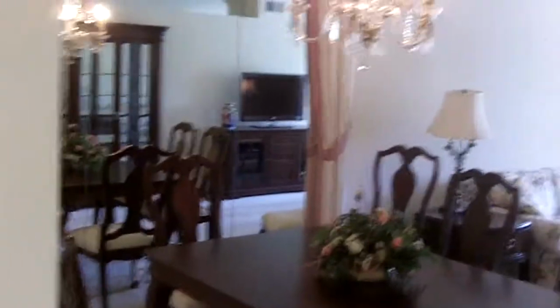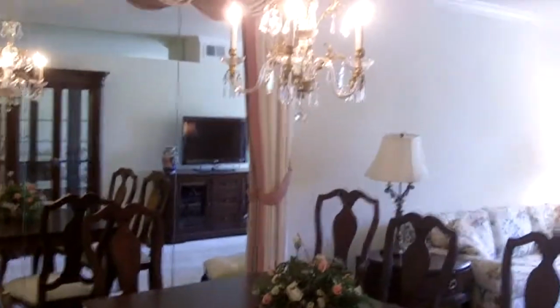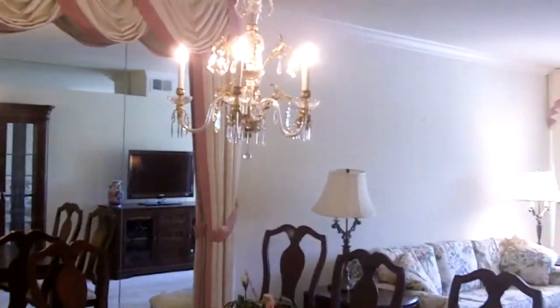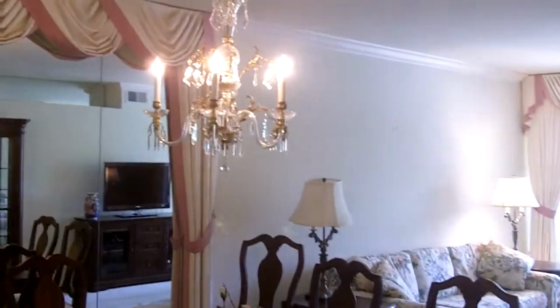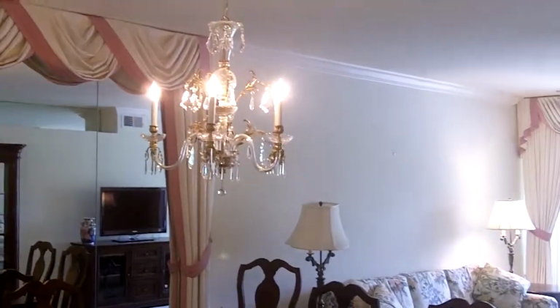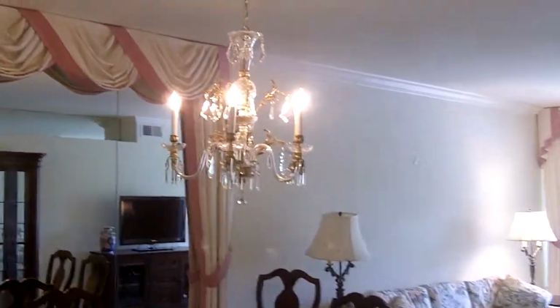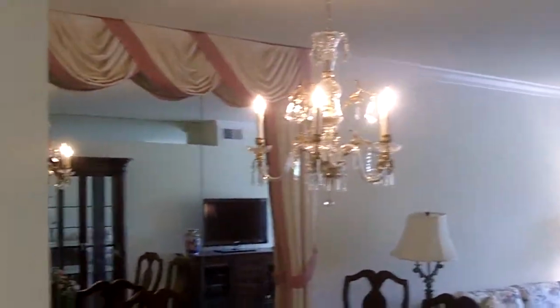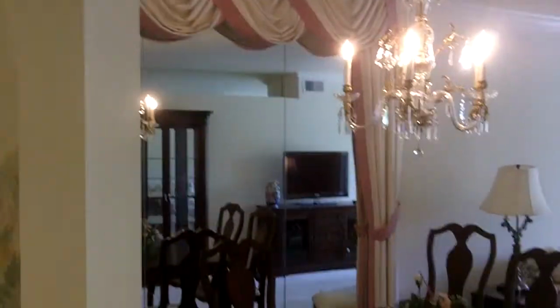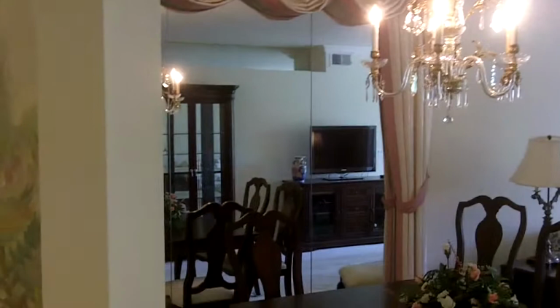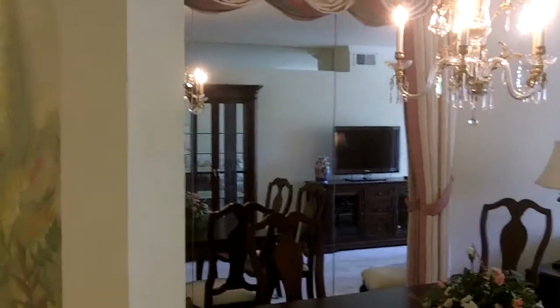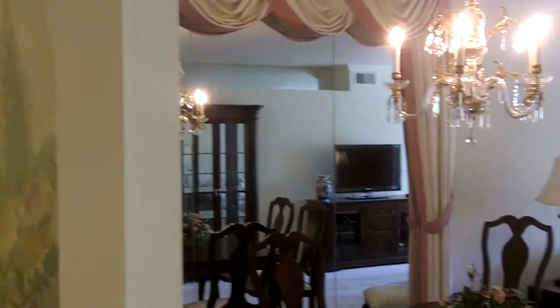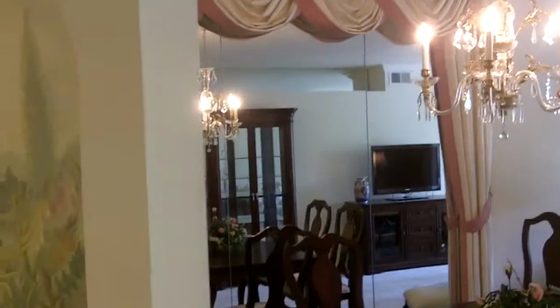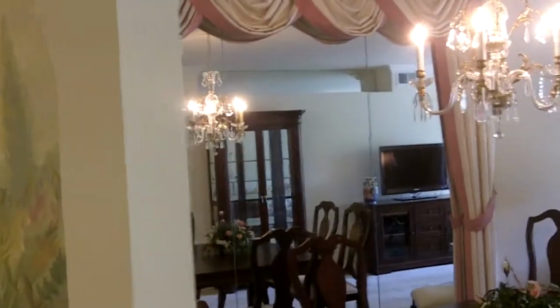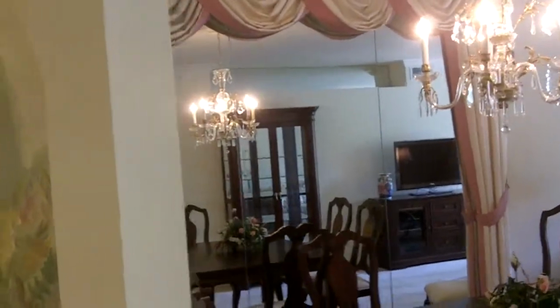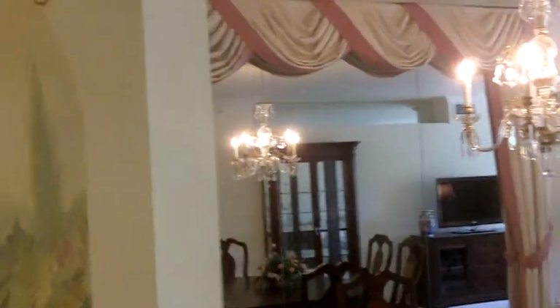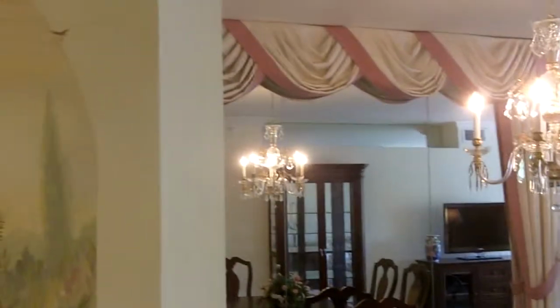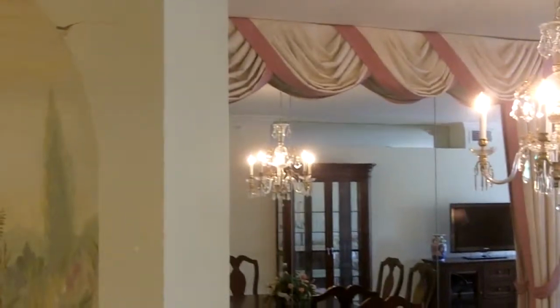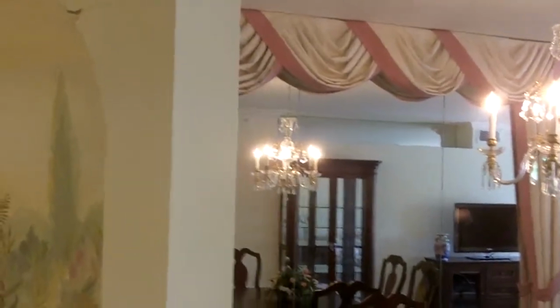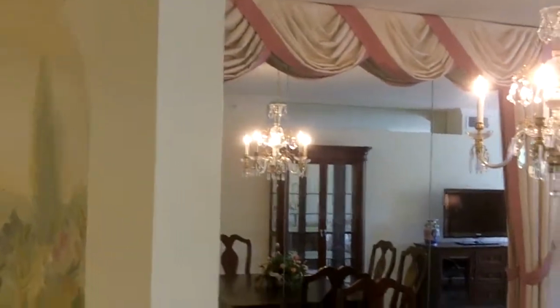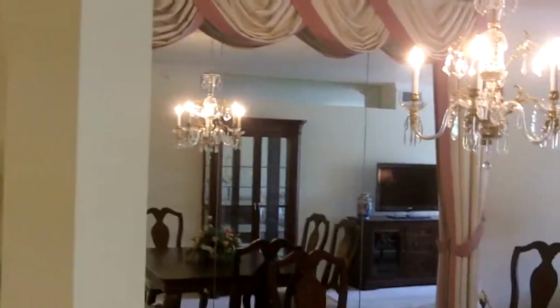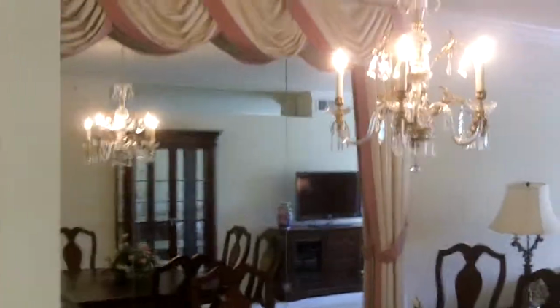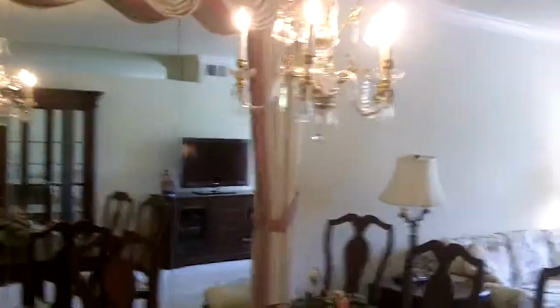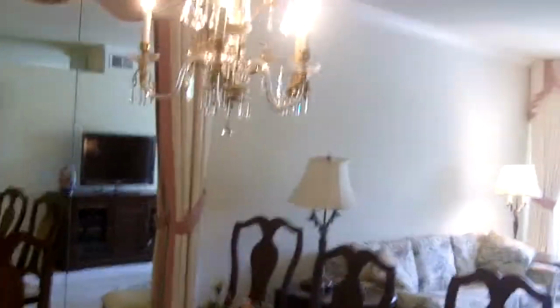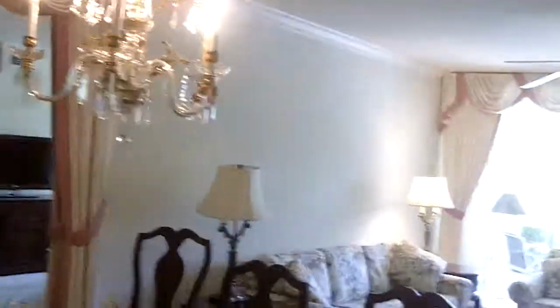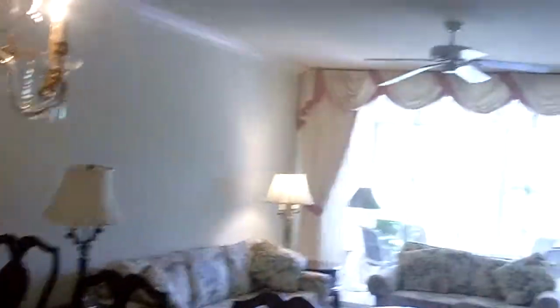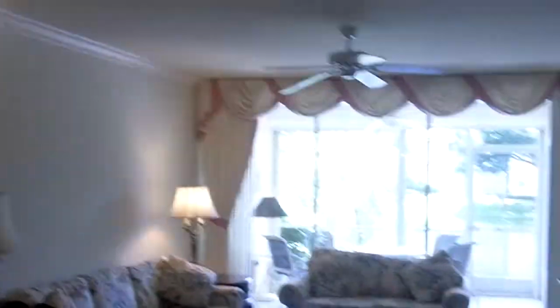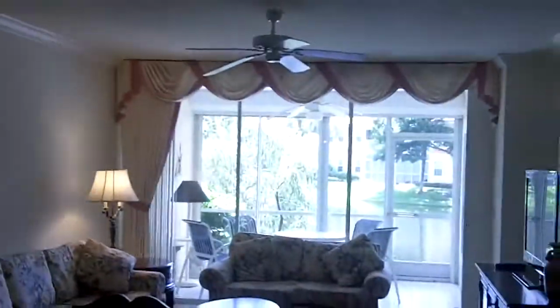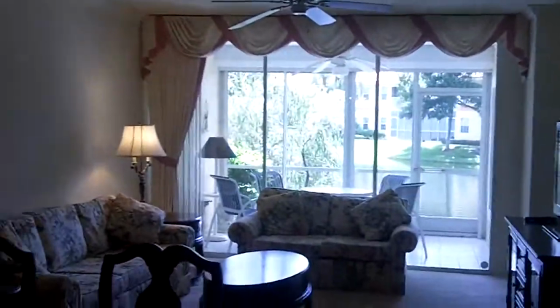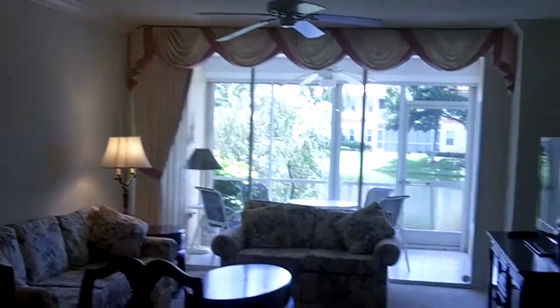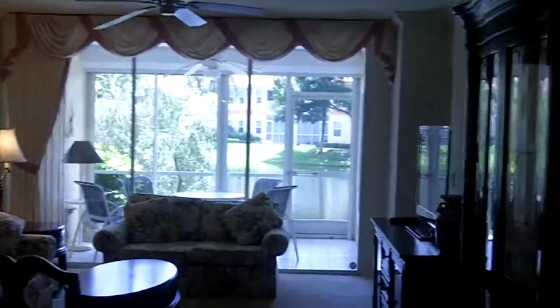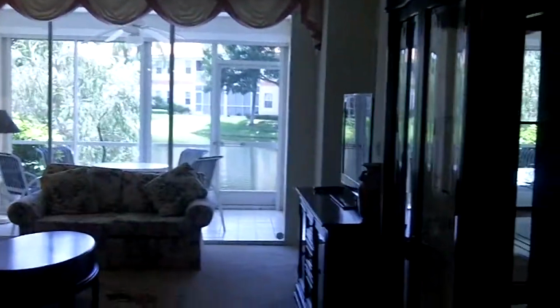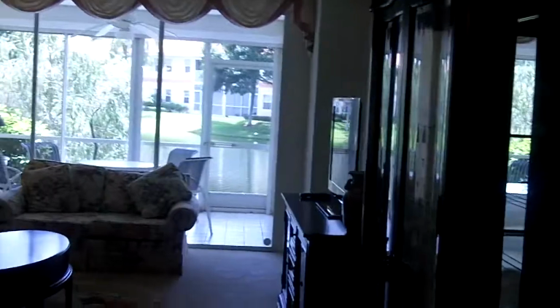And then the dining room with a nice chandelier. I like the way they've done the mirrors across, and then they have the draperies over the mirror to give an image of another room. It brightens up the room and makes it look larger.